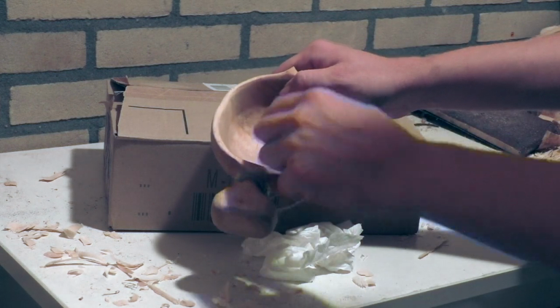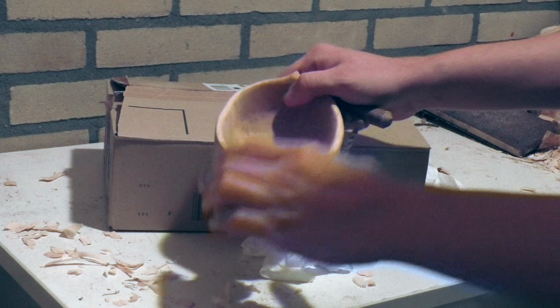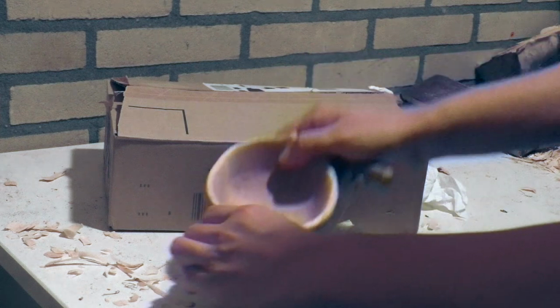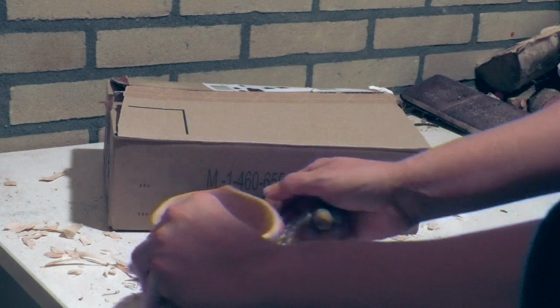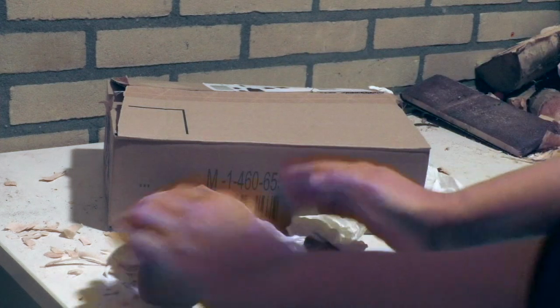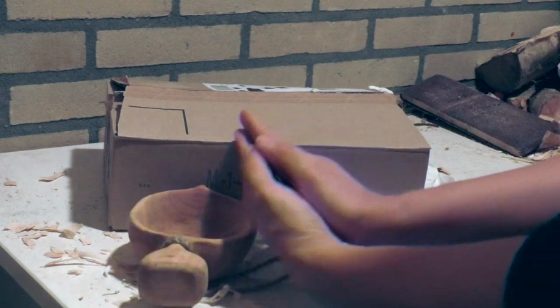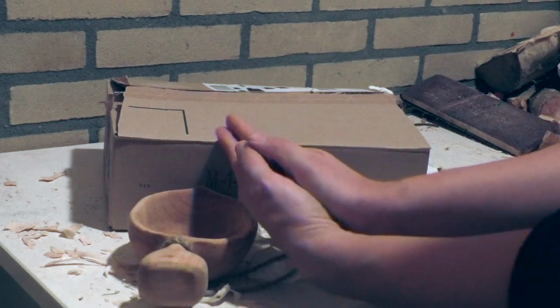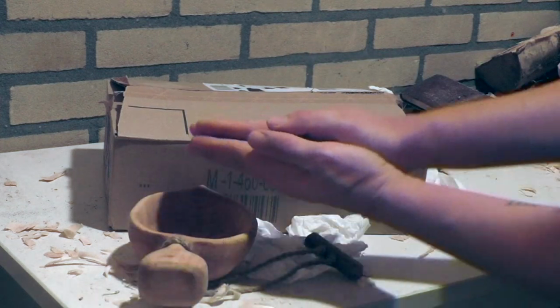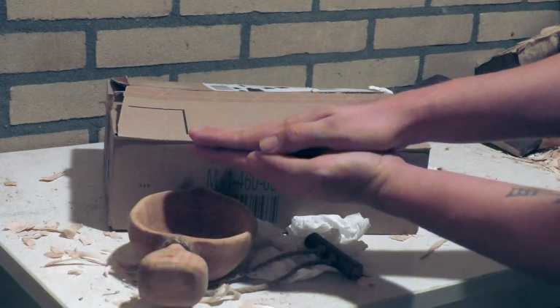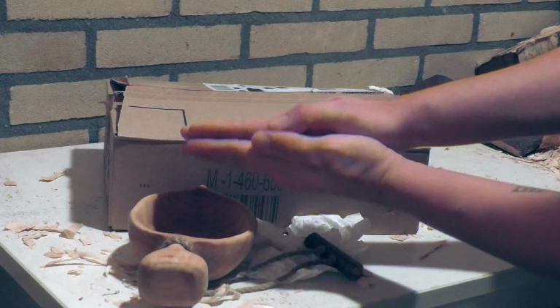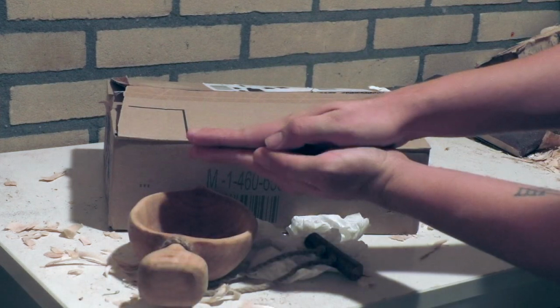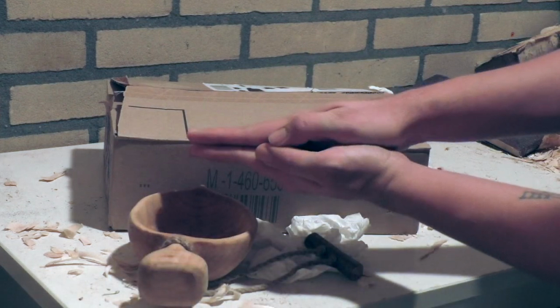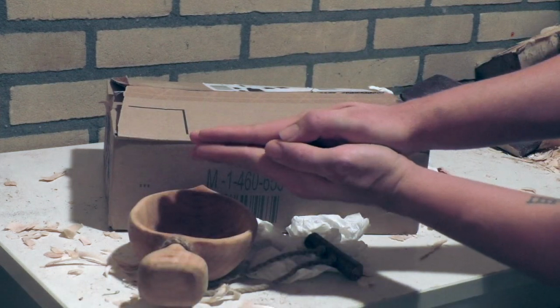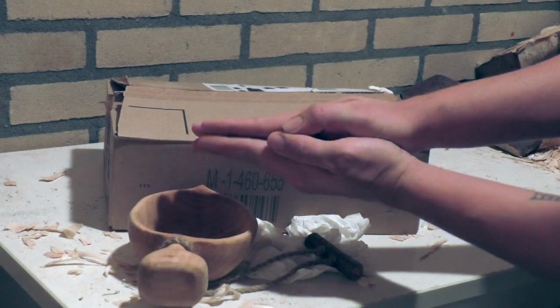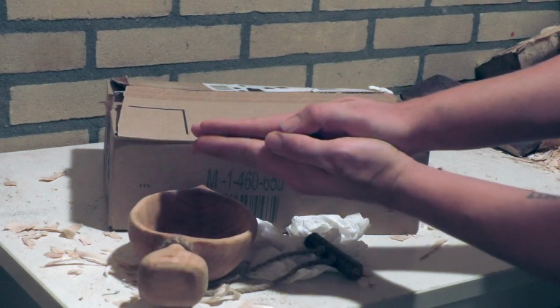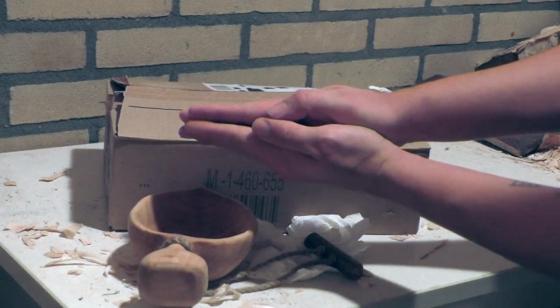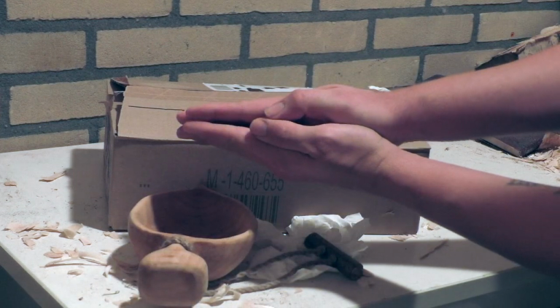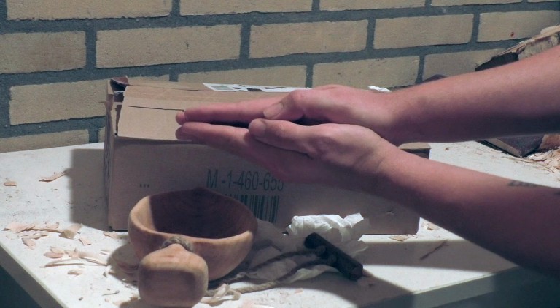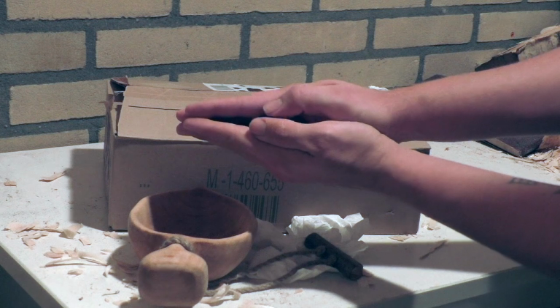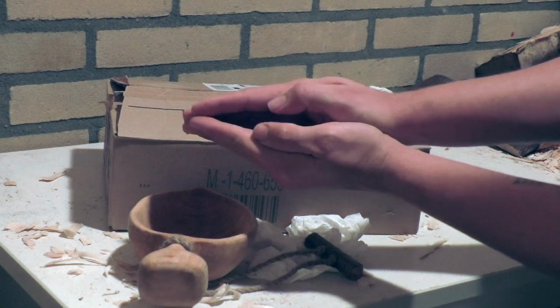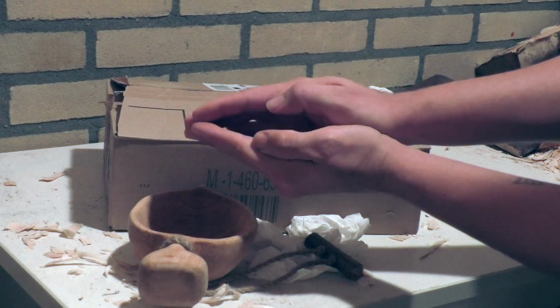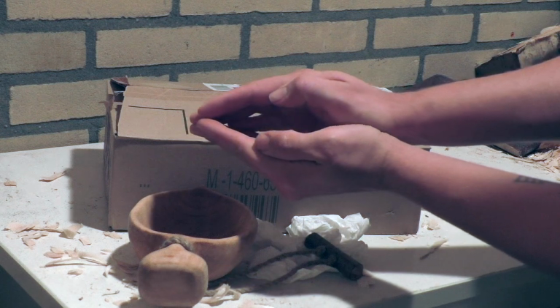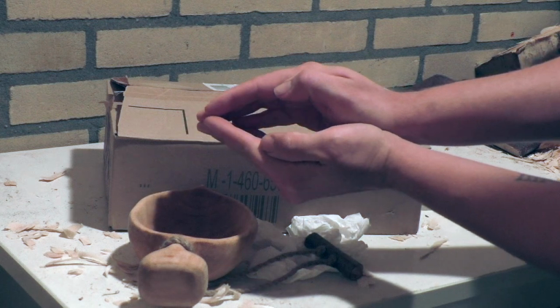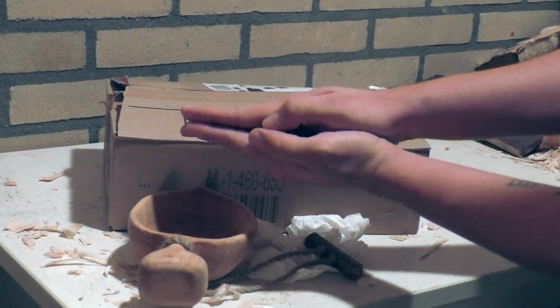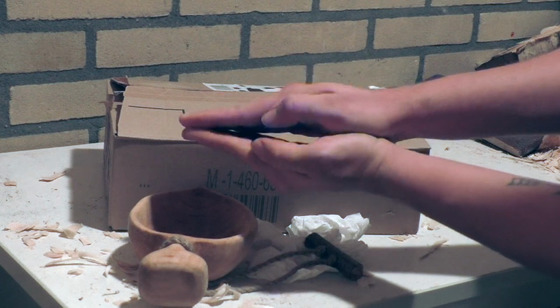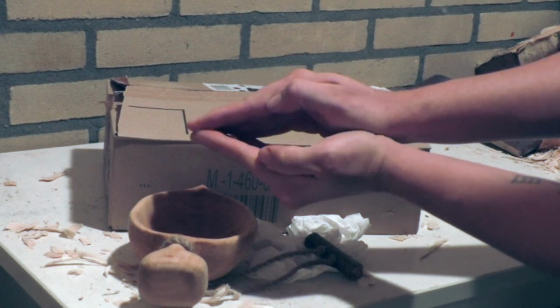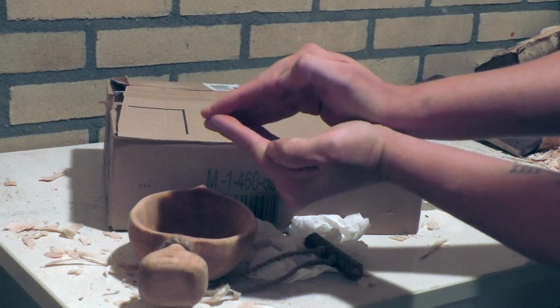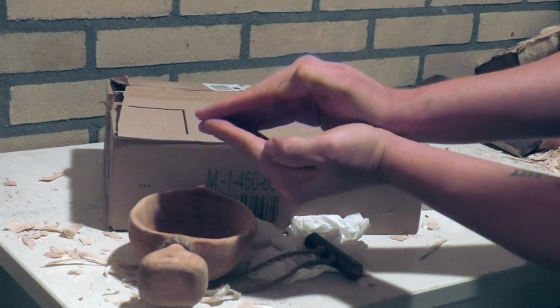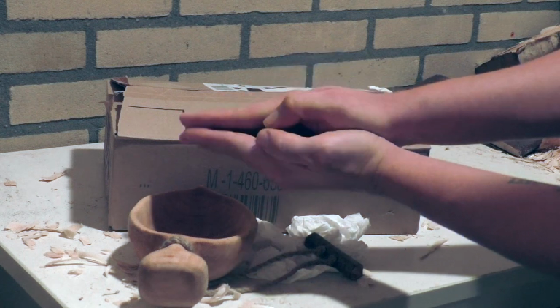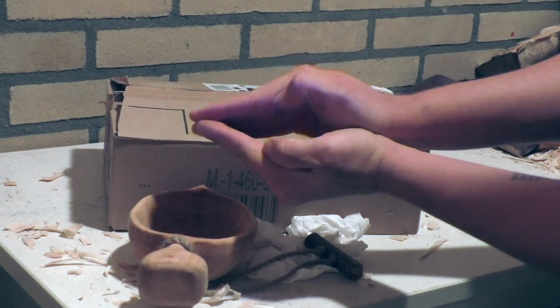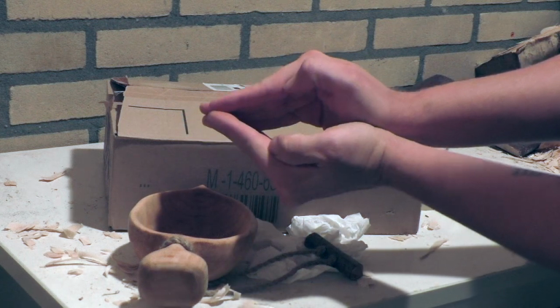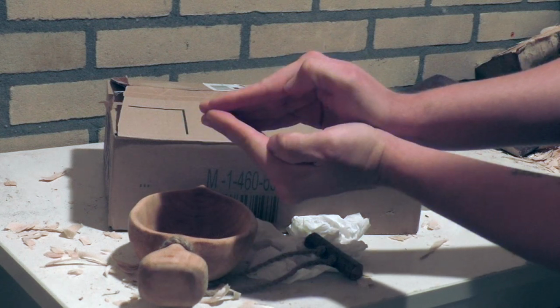Those cracks basically happen due to too fast an alteration of the moisture inside the actual grain, inside the fibers. Just picture this: if you've got two fibers and they're drying very fast, they start to shrink — and then your wood cracks.